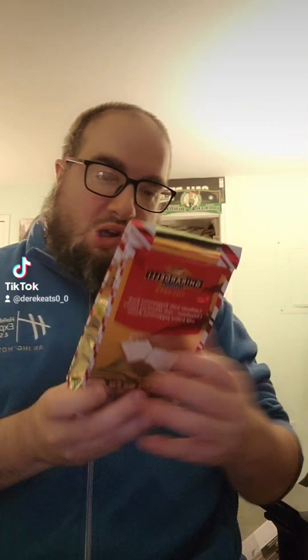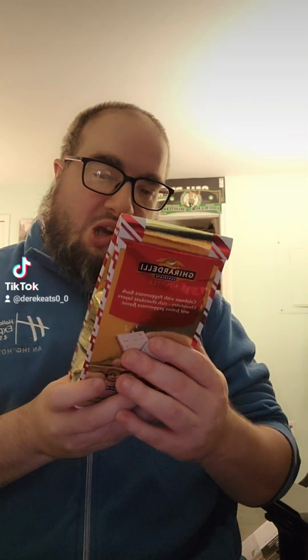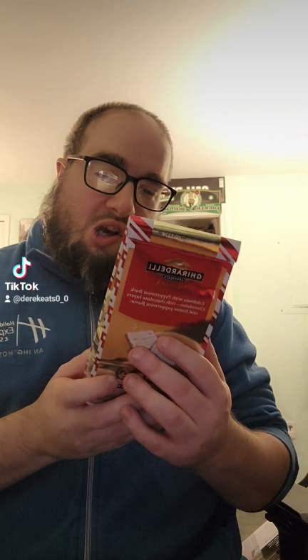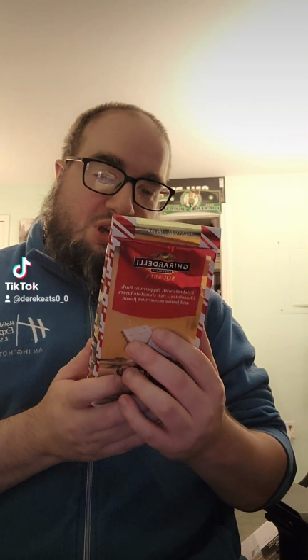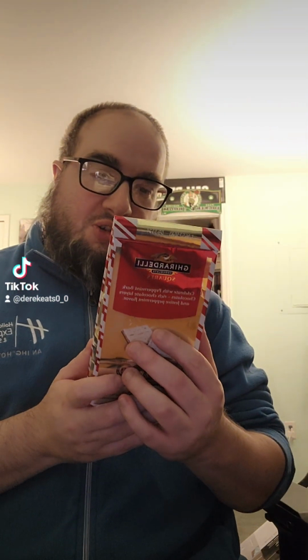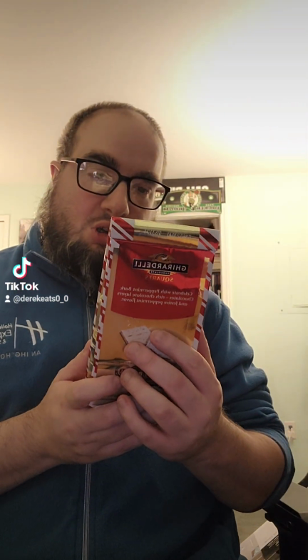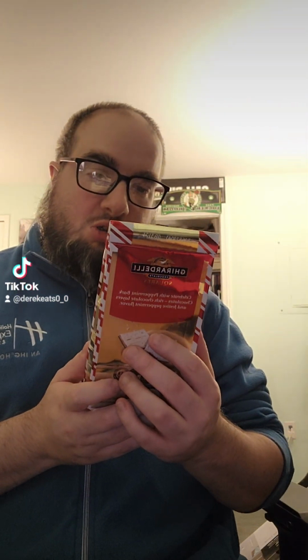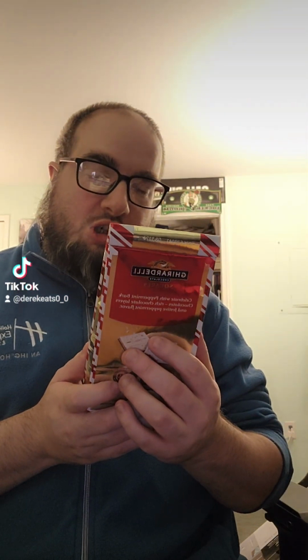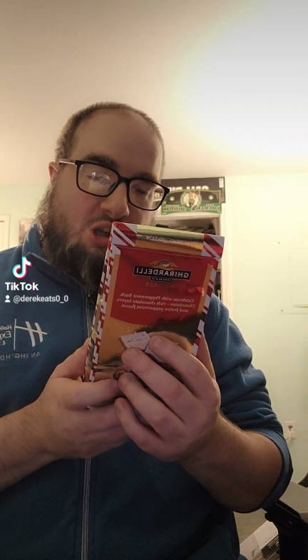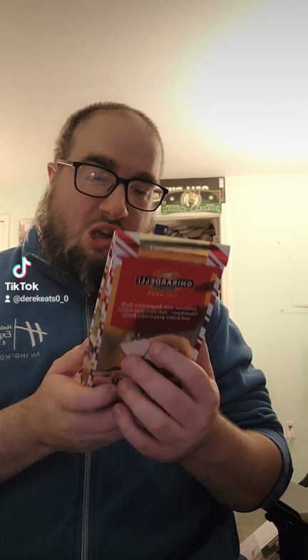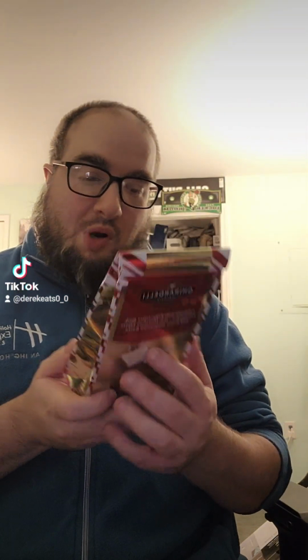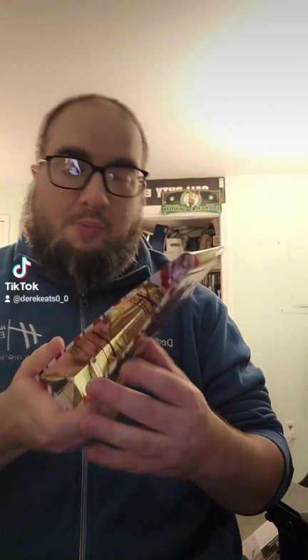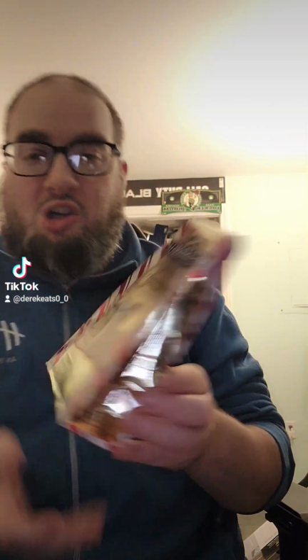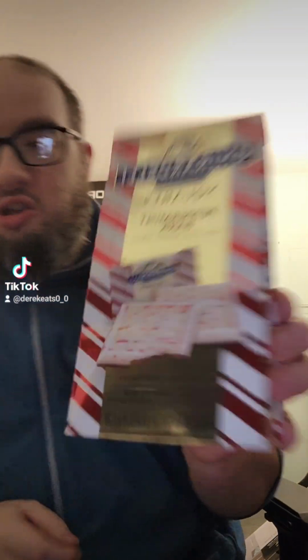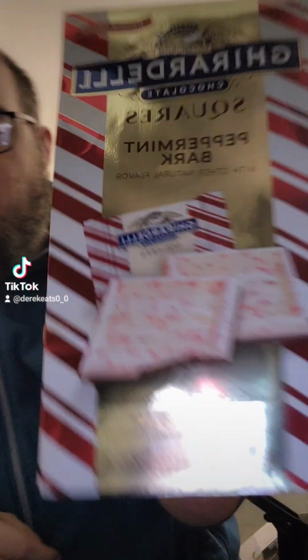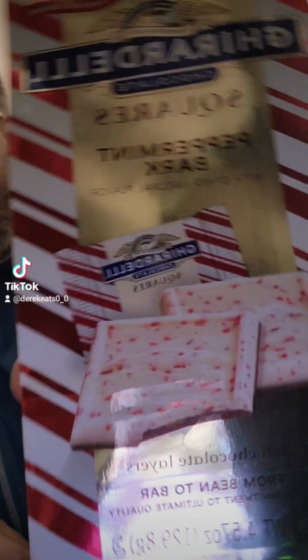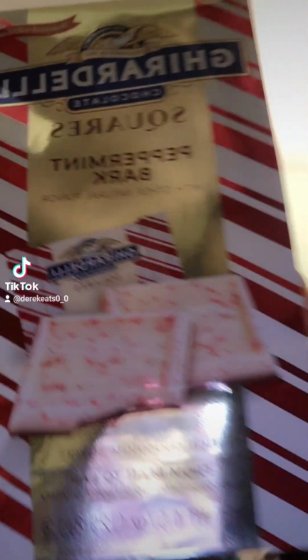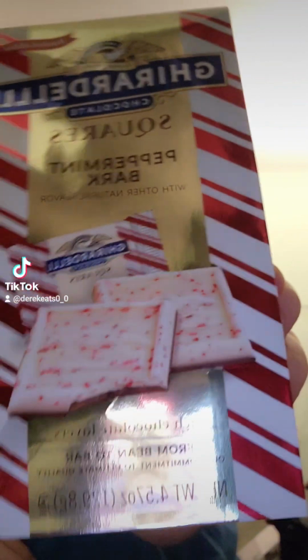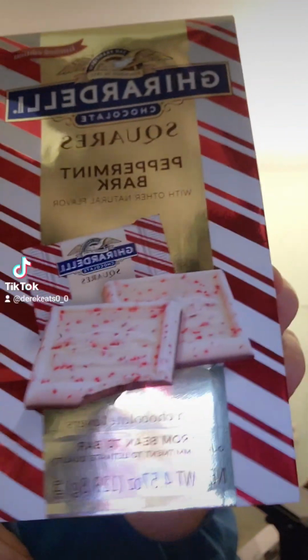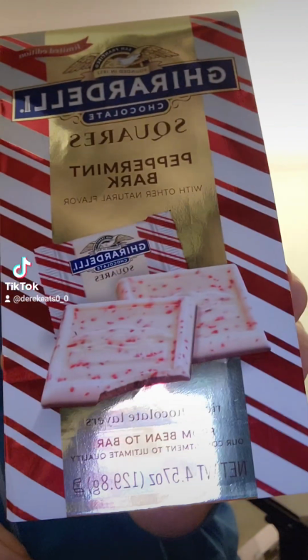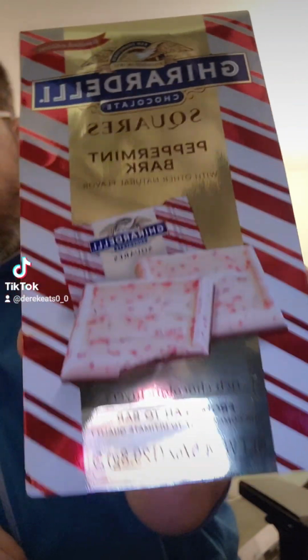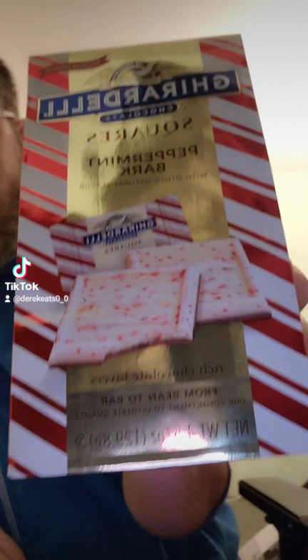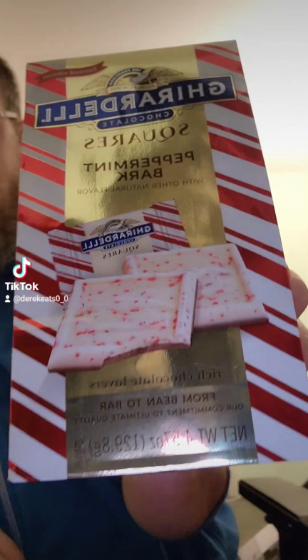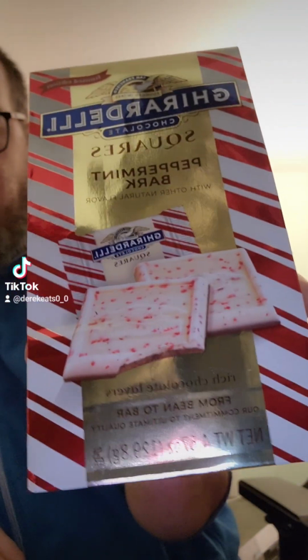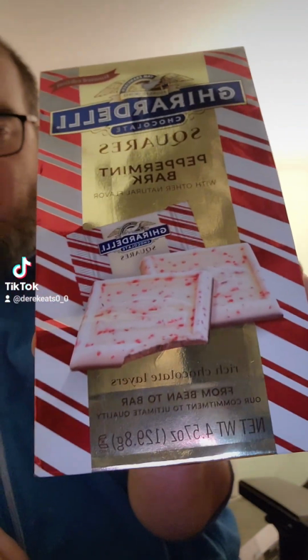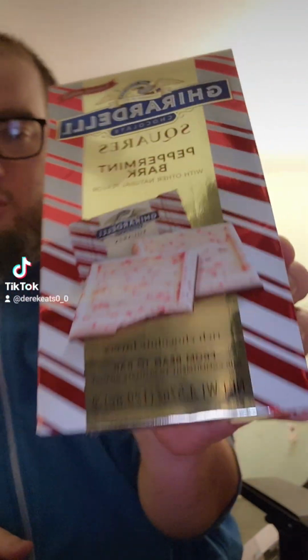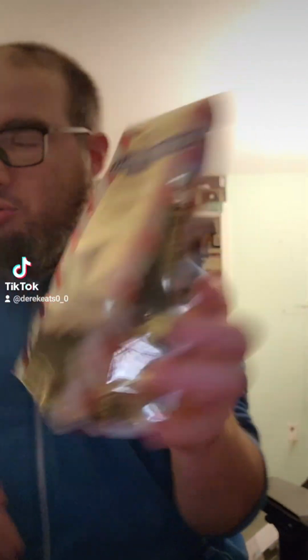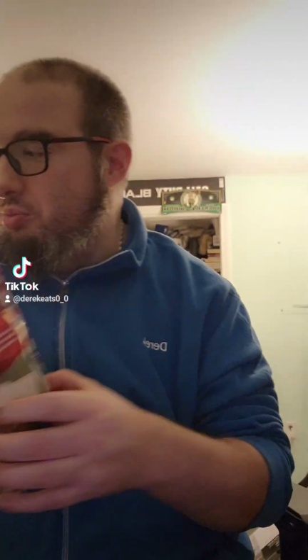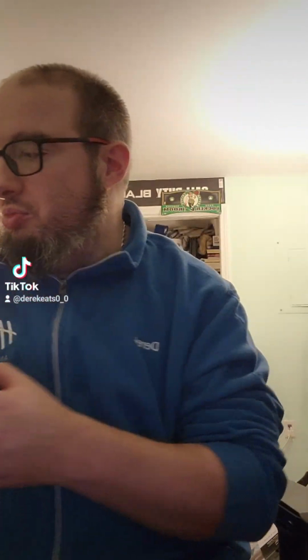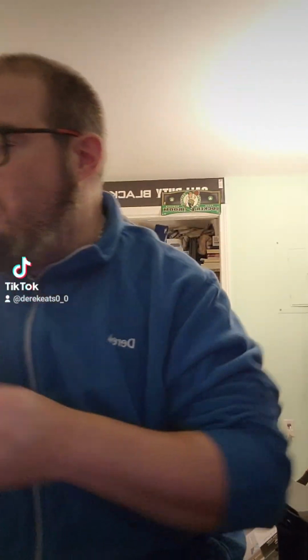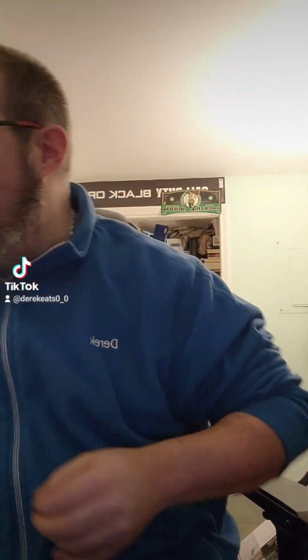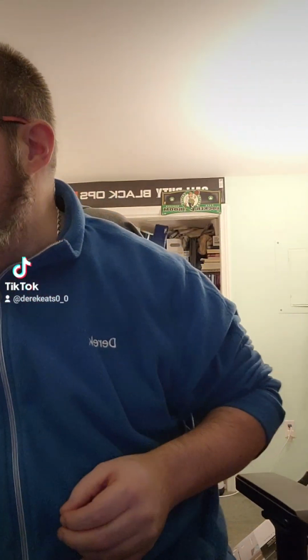I got this Ghirardelli Peppermint Bar. You can get it anywhere, but Five Below had it so I had to pick it up.